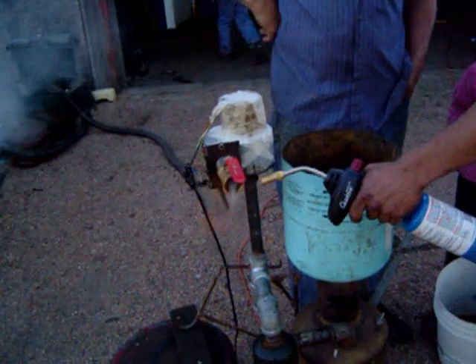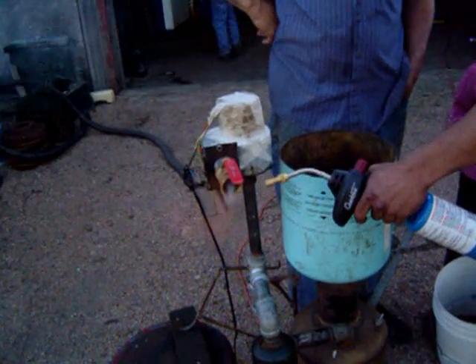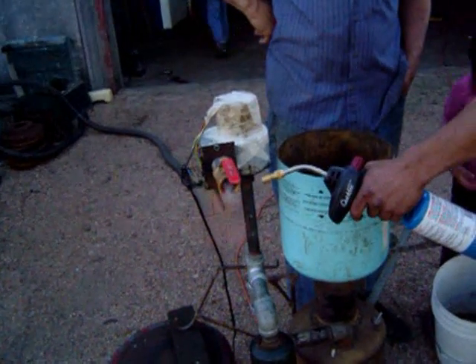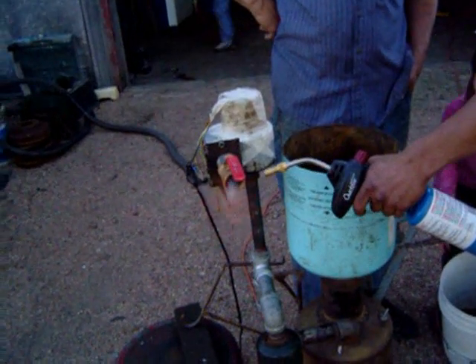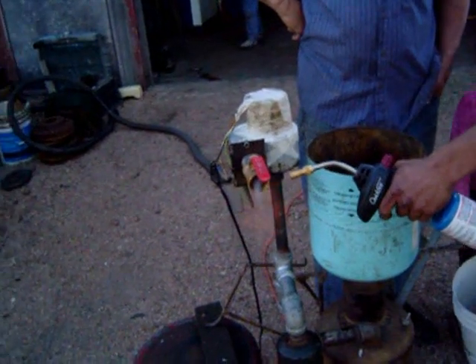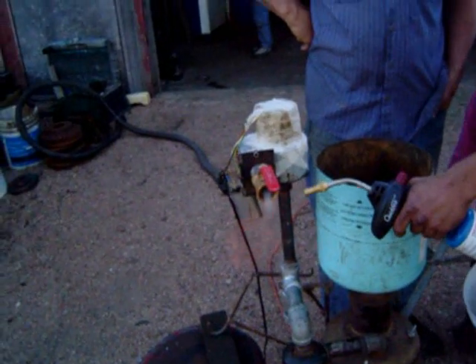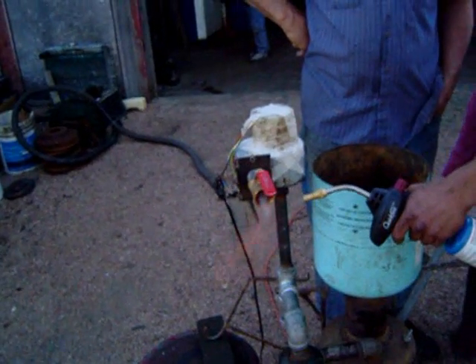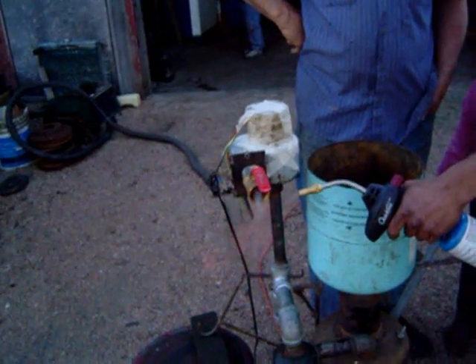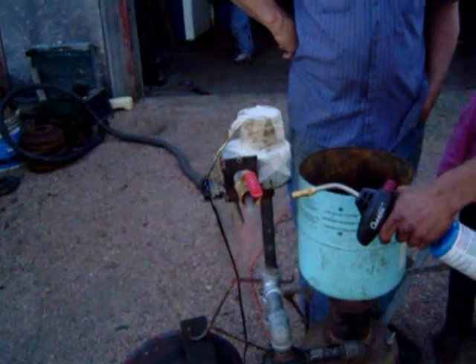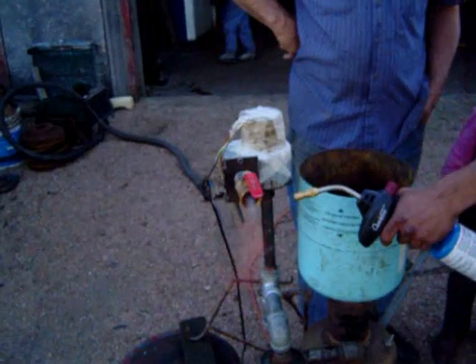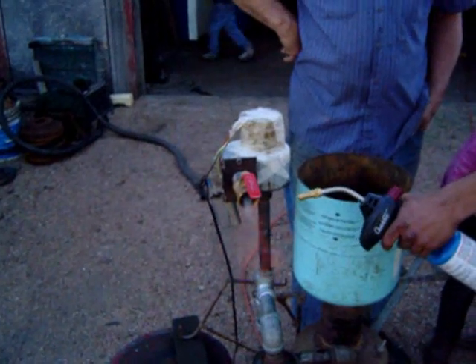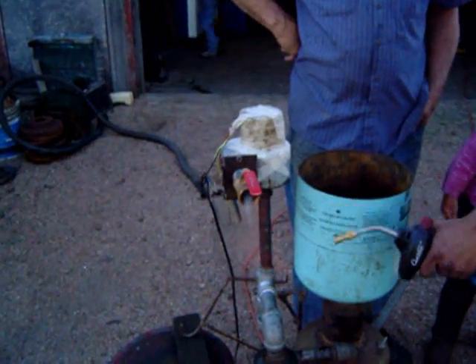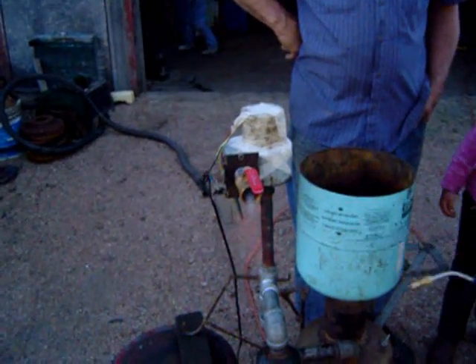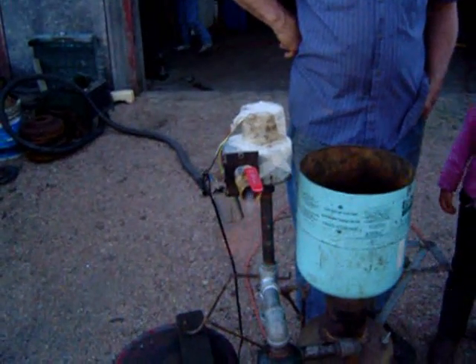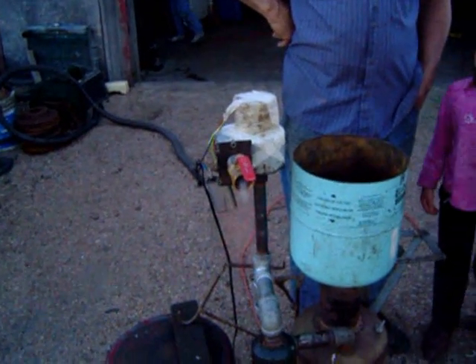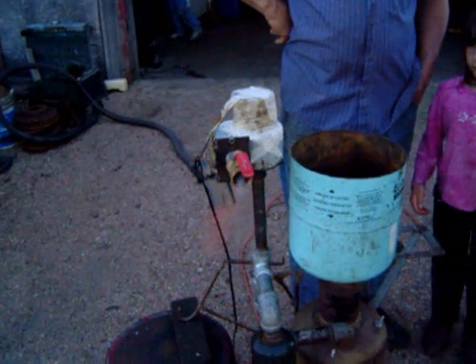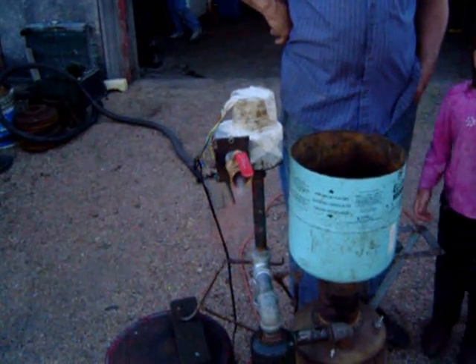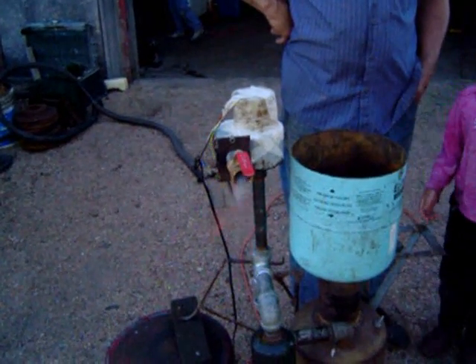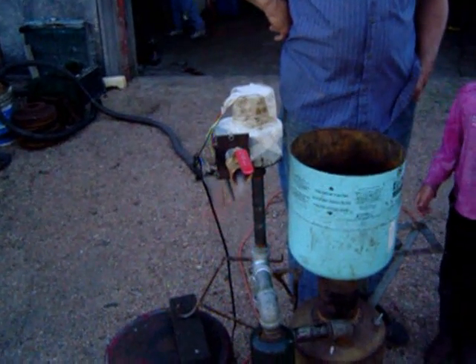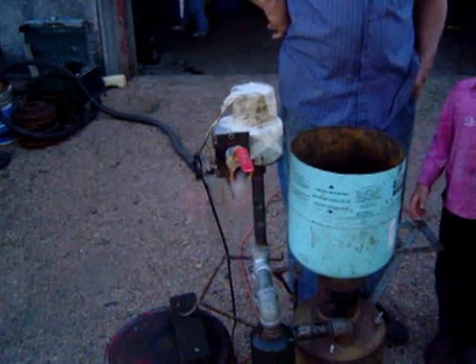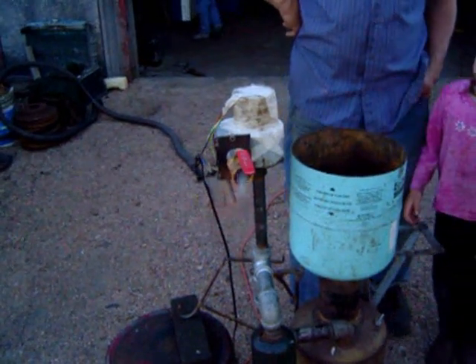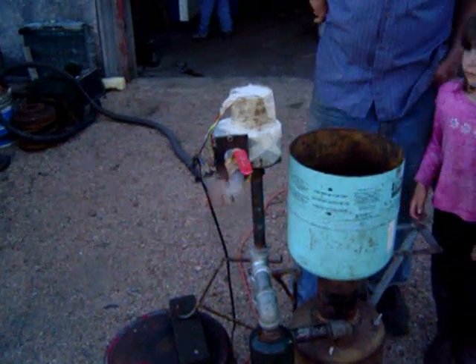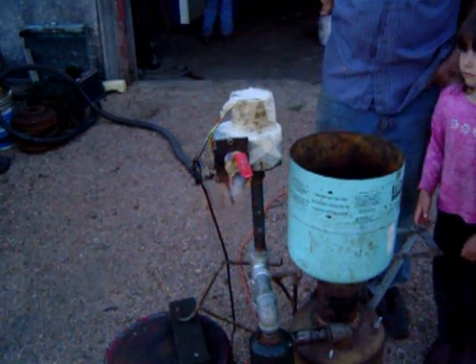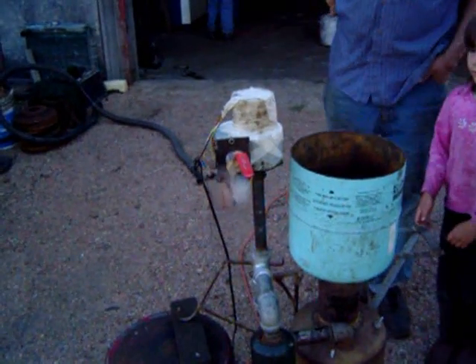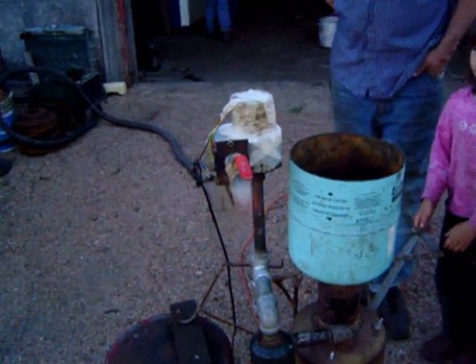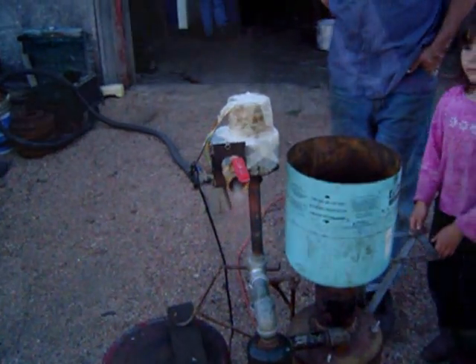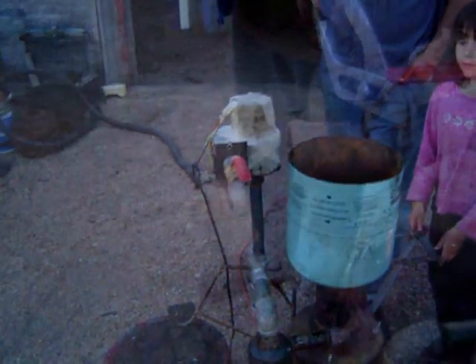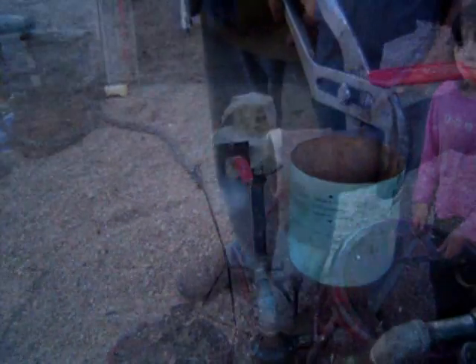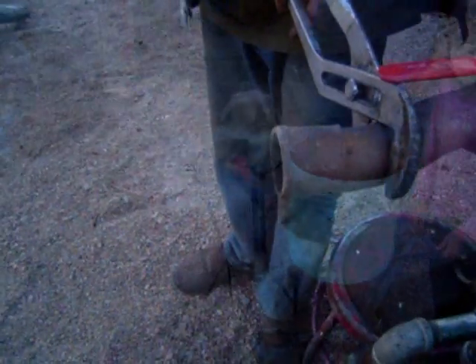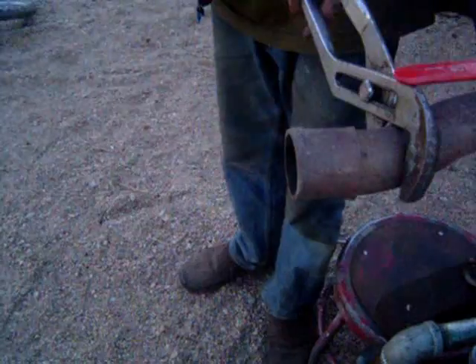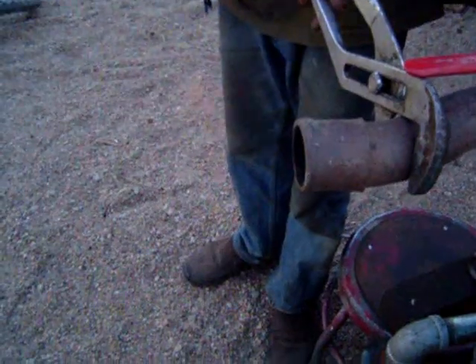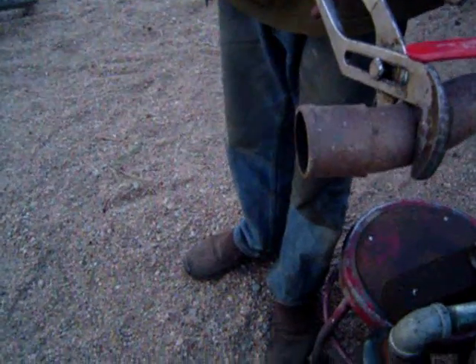Hey mom, it's working! It just takes a while to get her going. Yep, that's what's pulling the gas through.